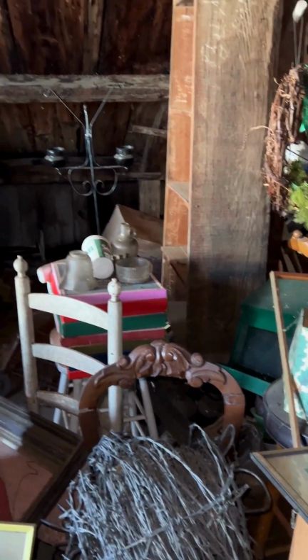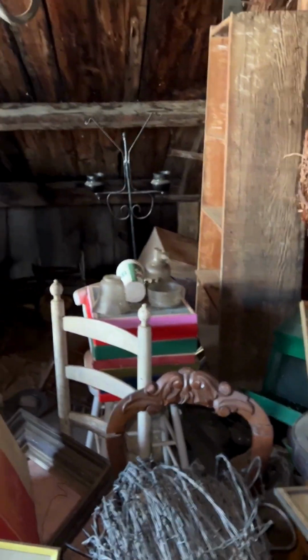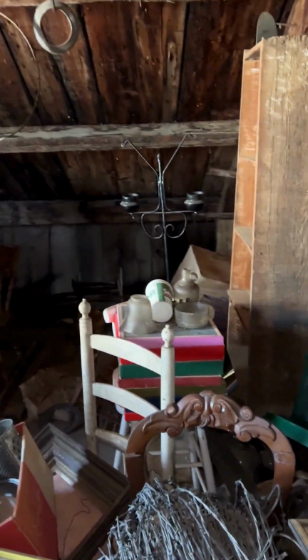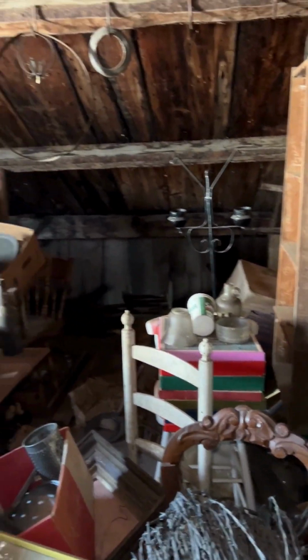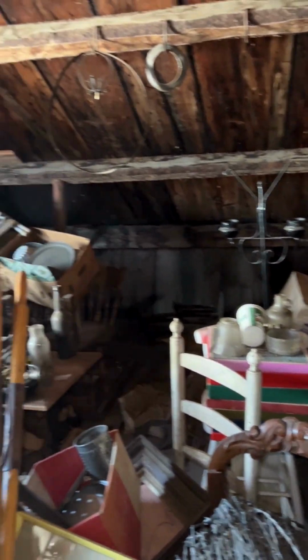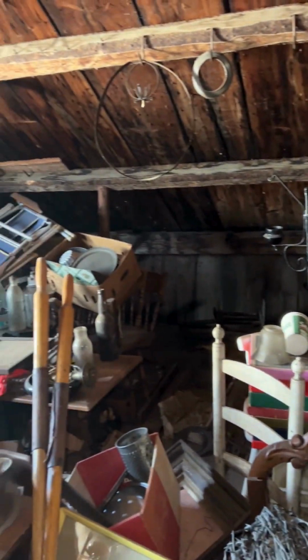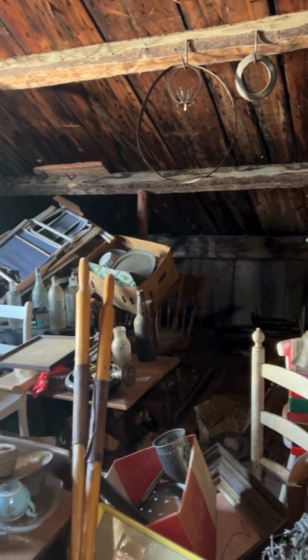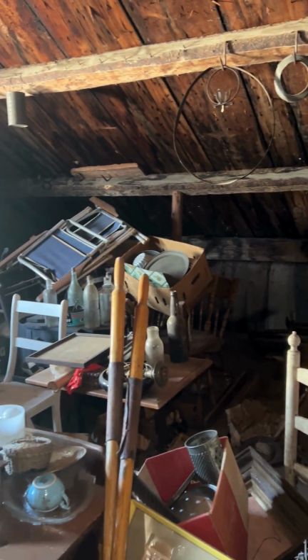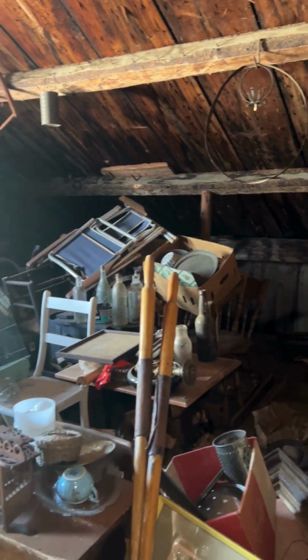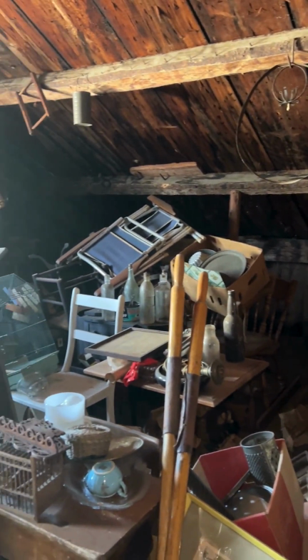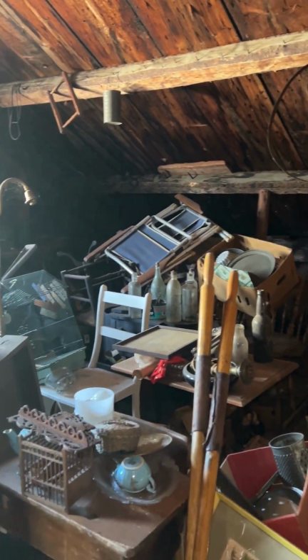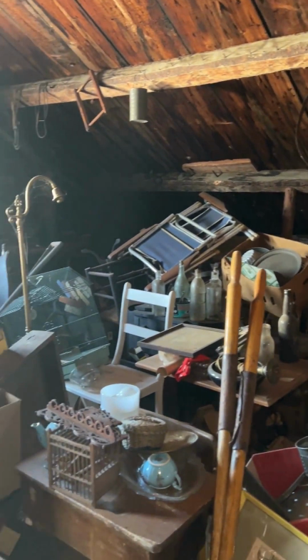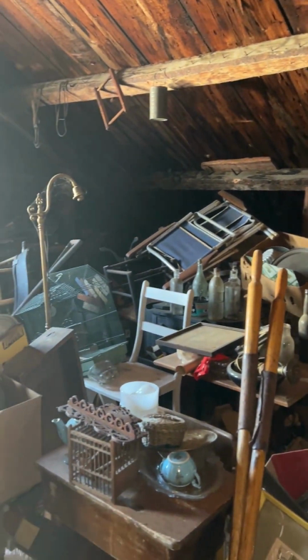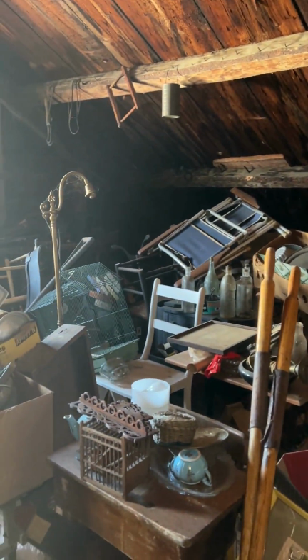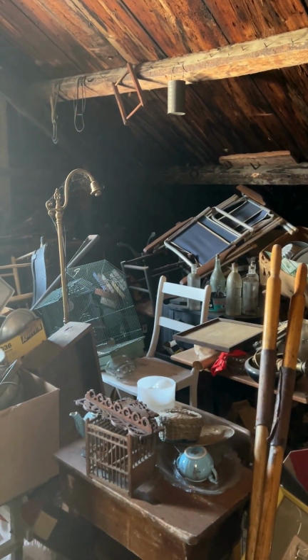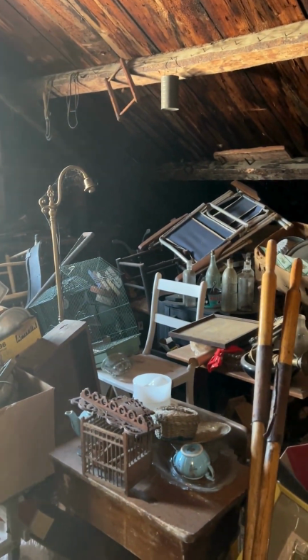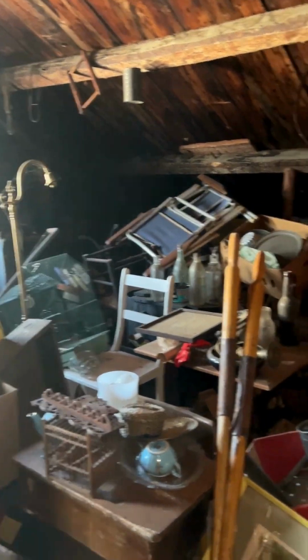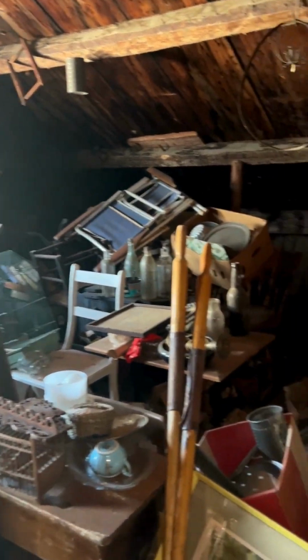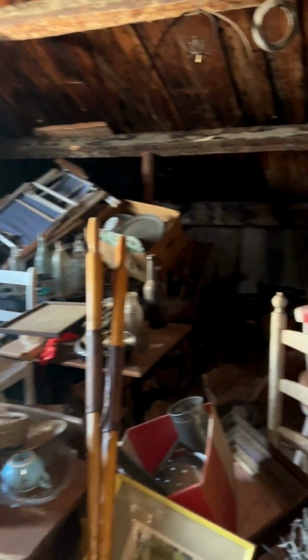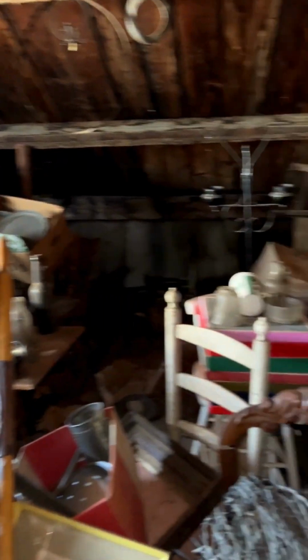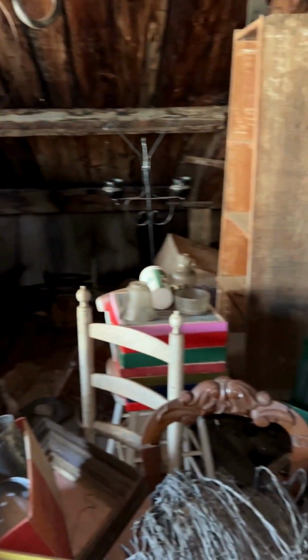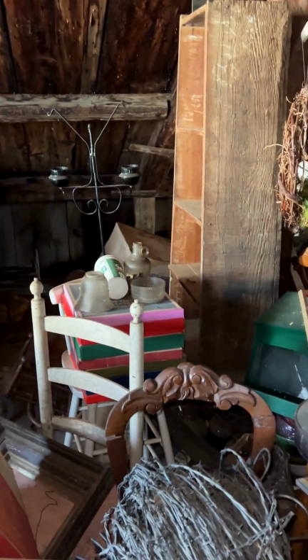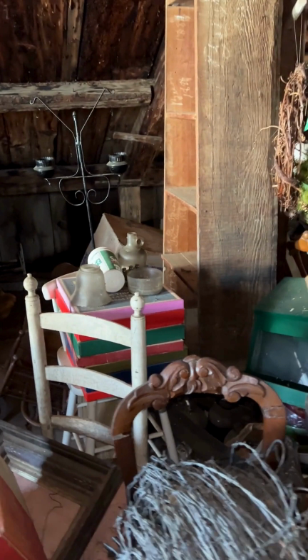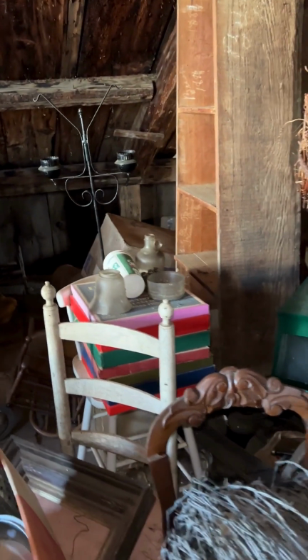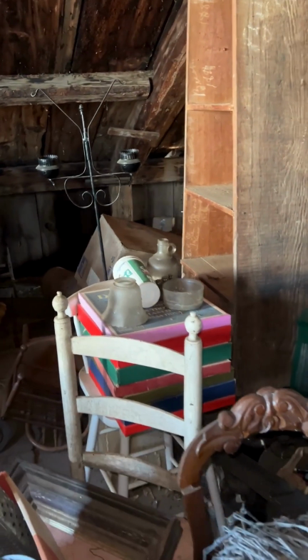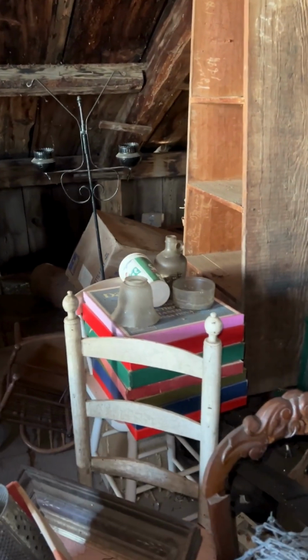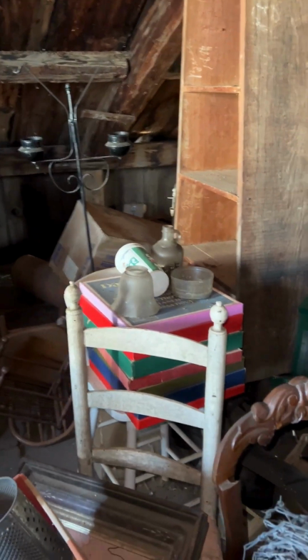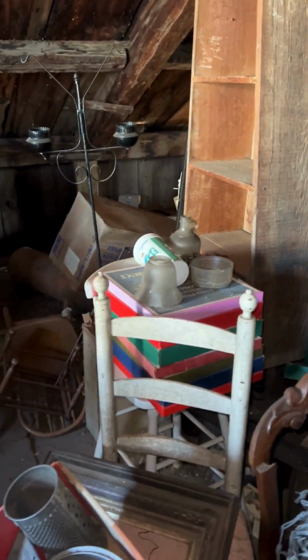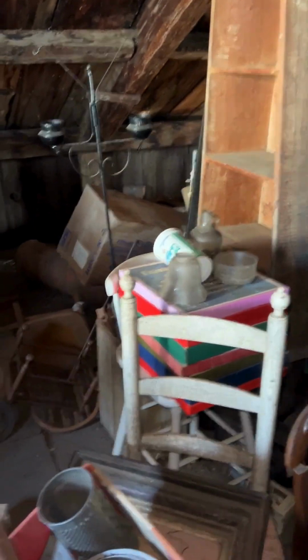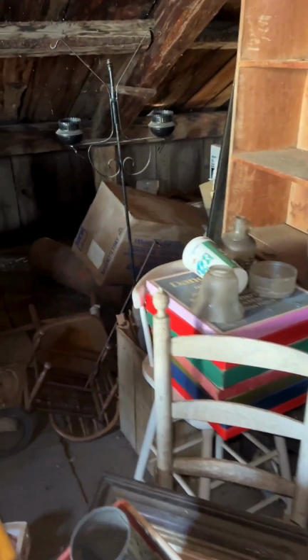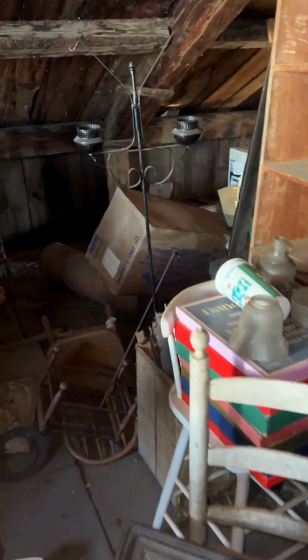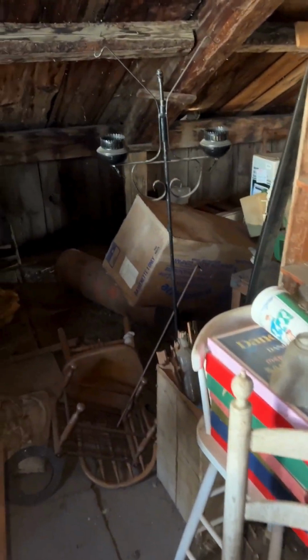This area, this corner — this stuff goes all the way back to where the roof starts to slope. A little hard to get back there, but there is stuff.